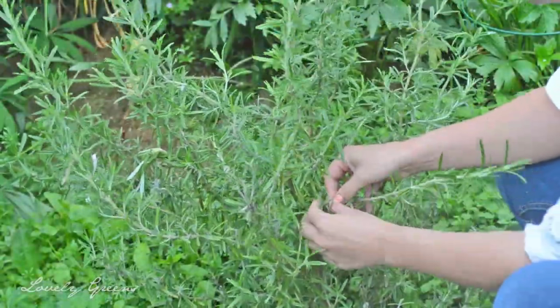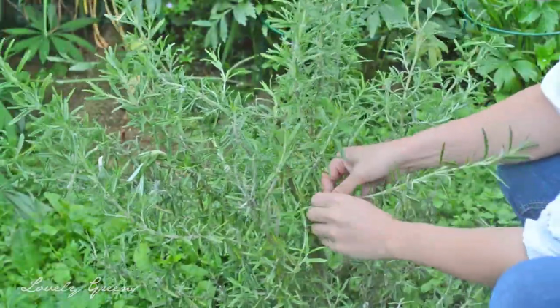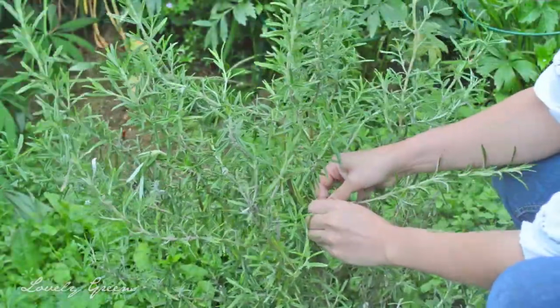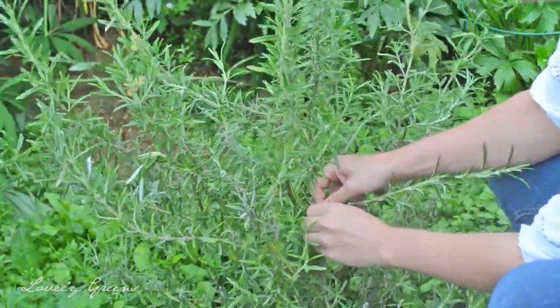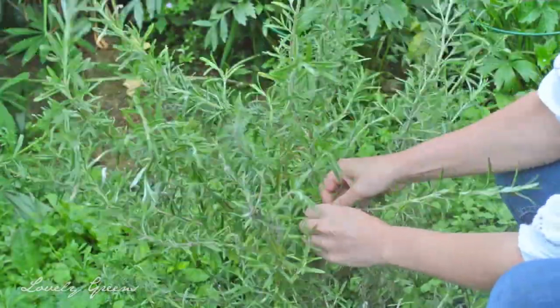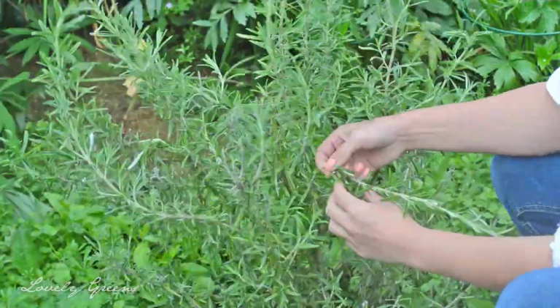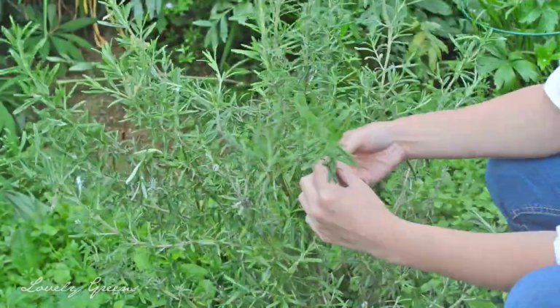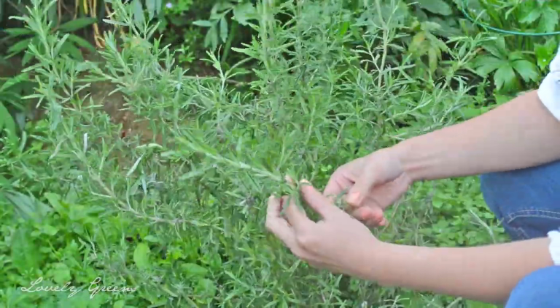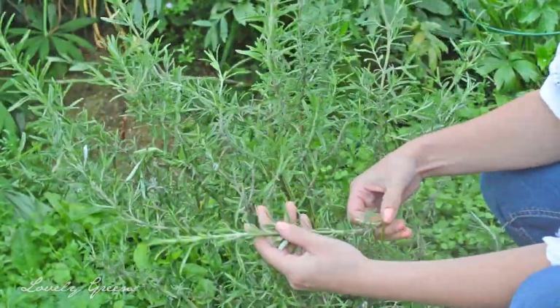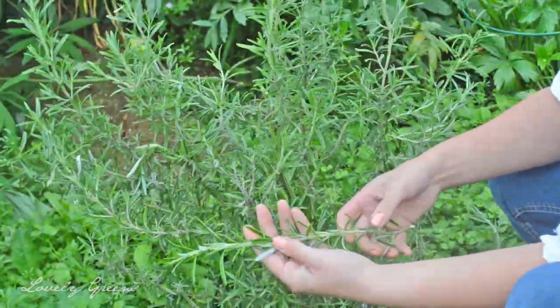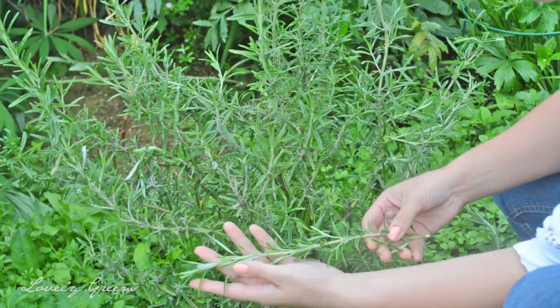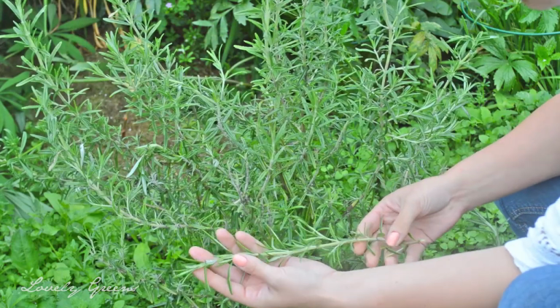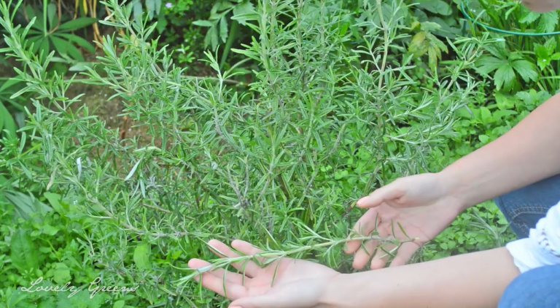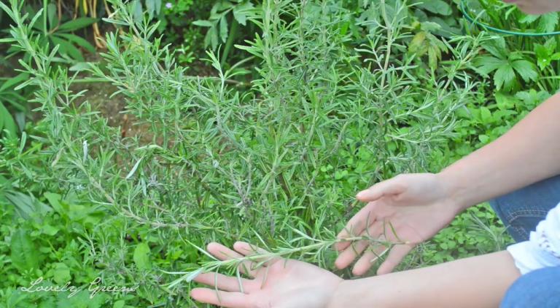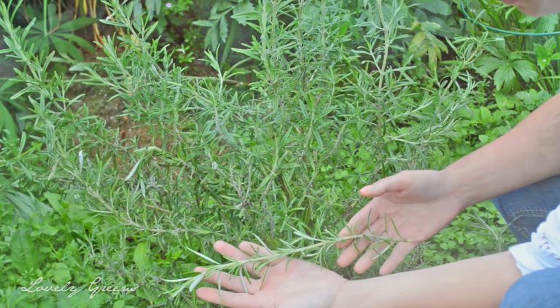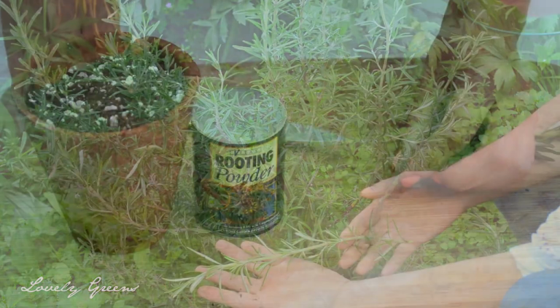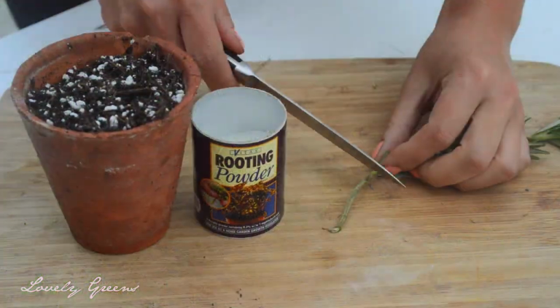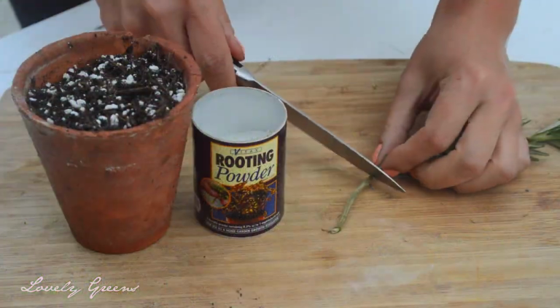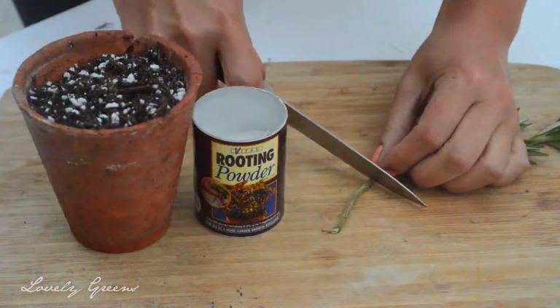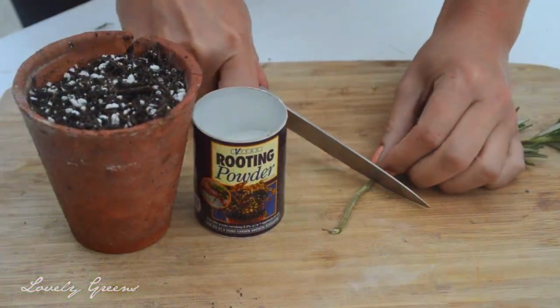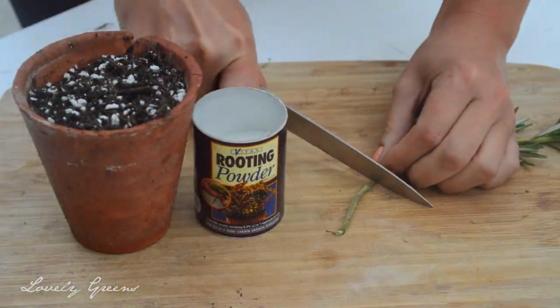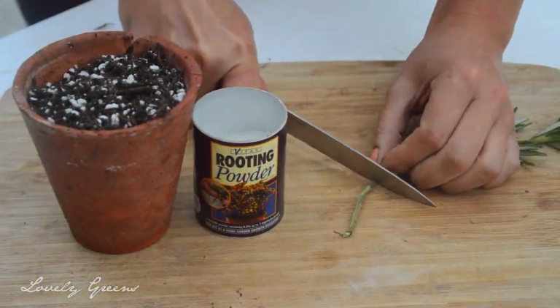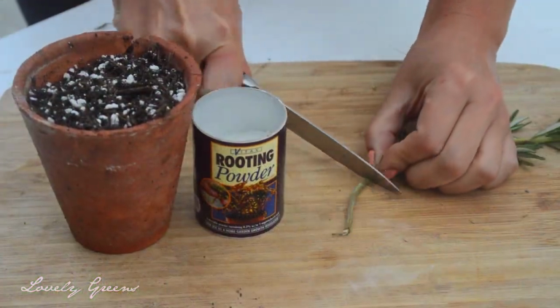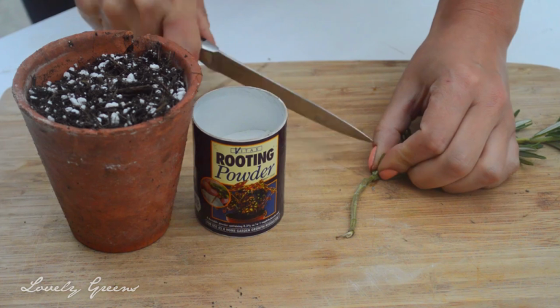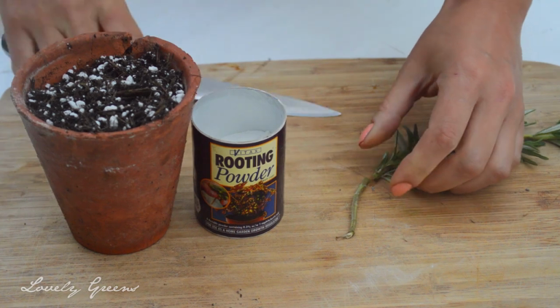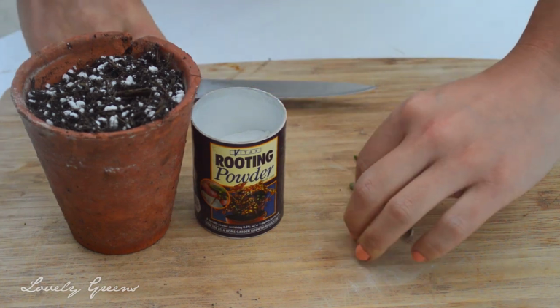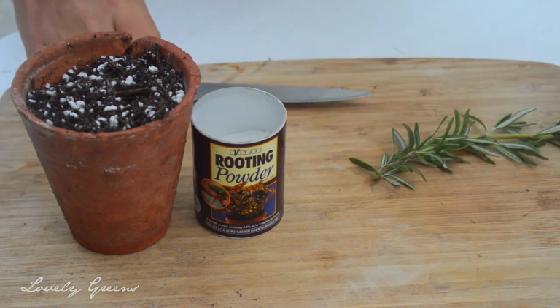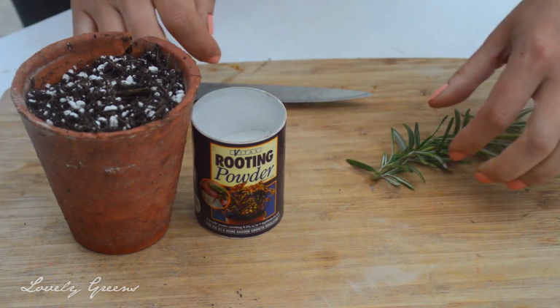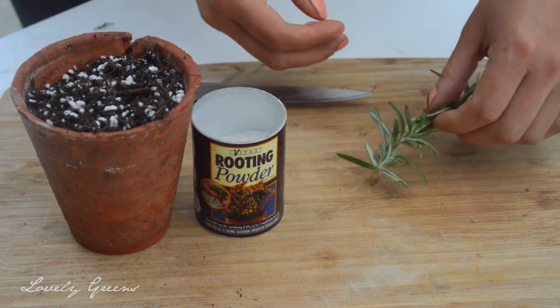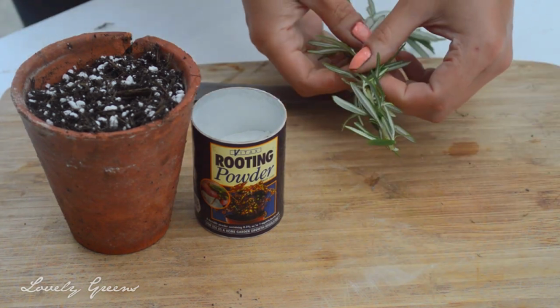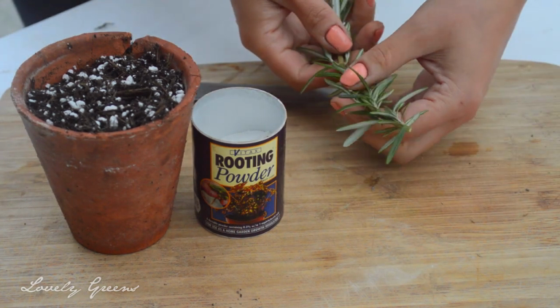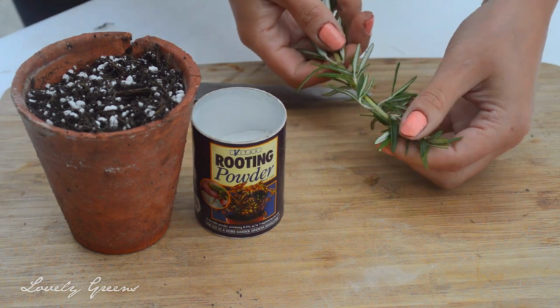Propagating is essentially just cloning the parent plant and you just begin with a stem from the parent plant. Take it inside and with a really sharp knife cut just below a leaf node — that's the part on the stem where leaves are growing out from.